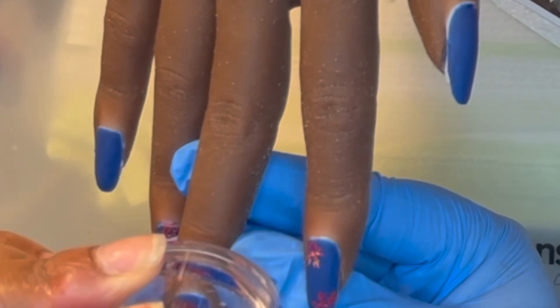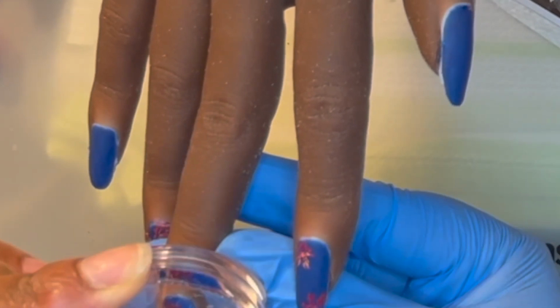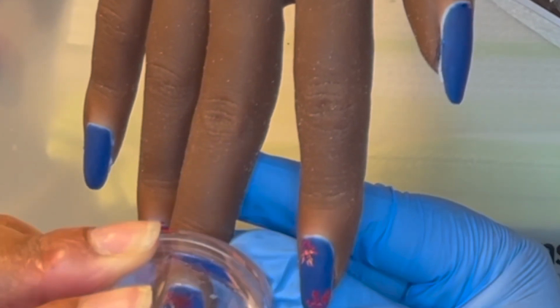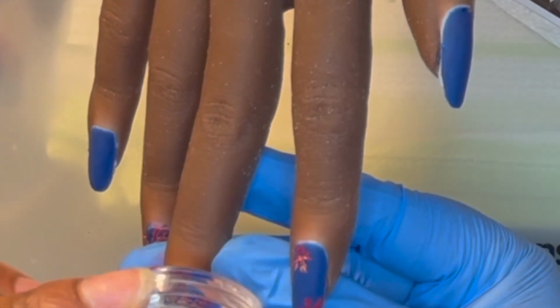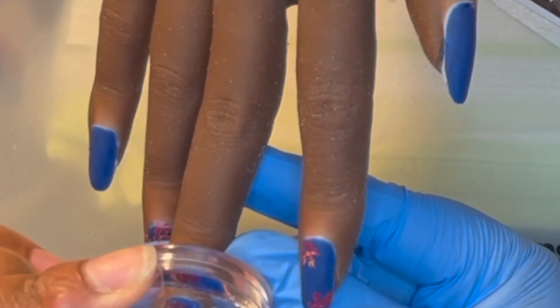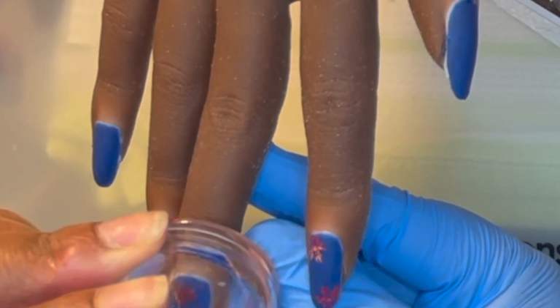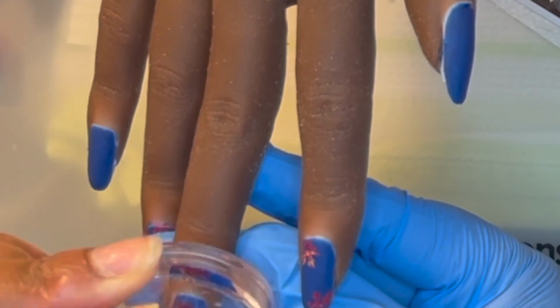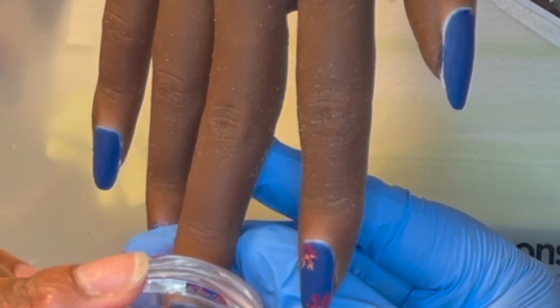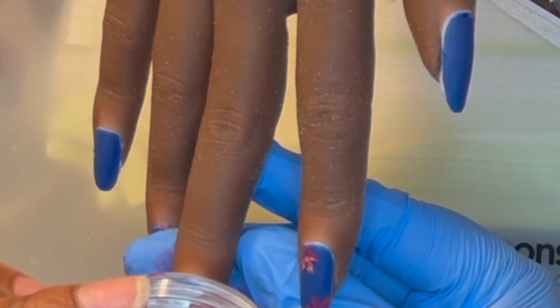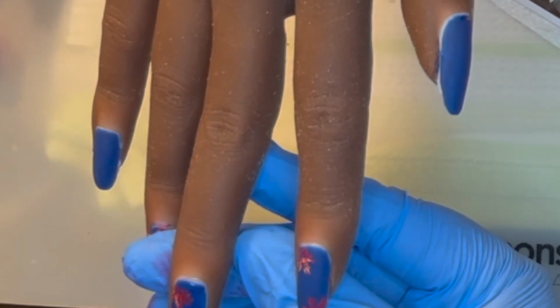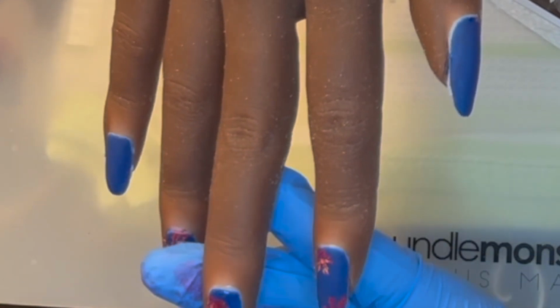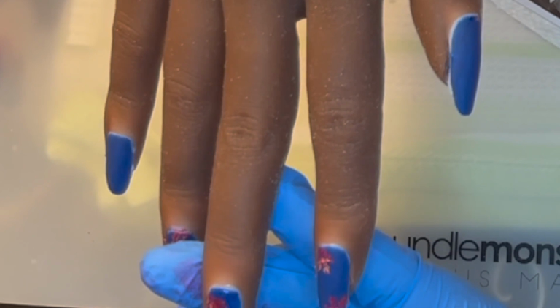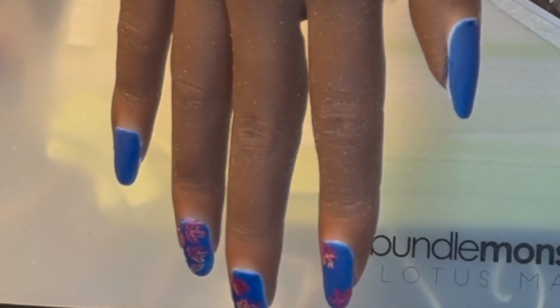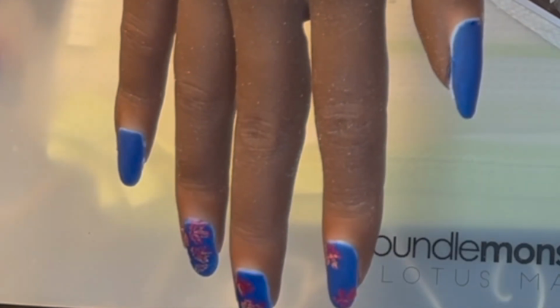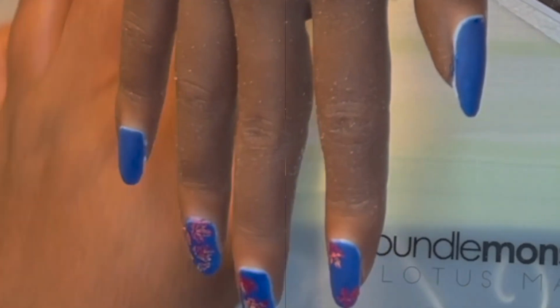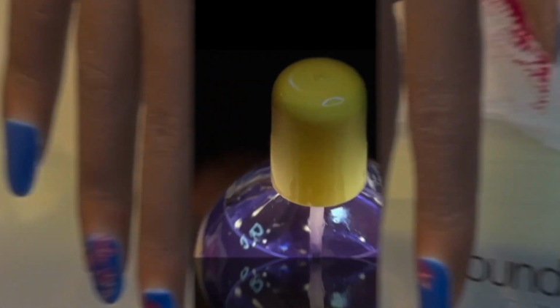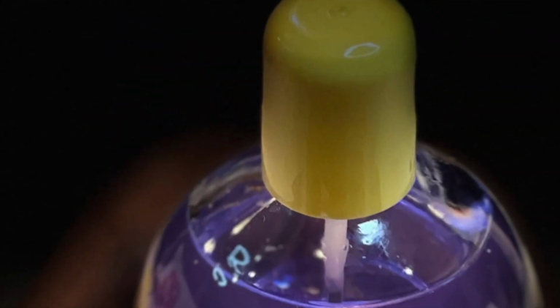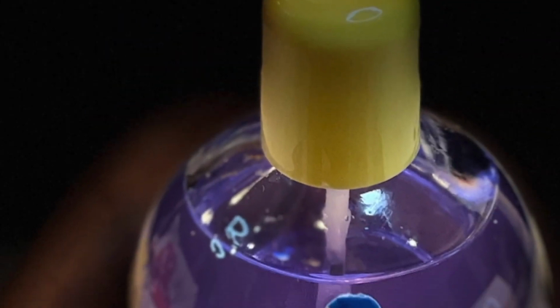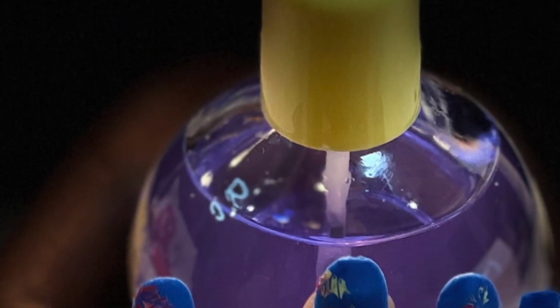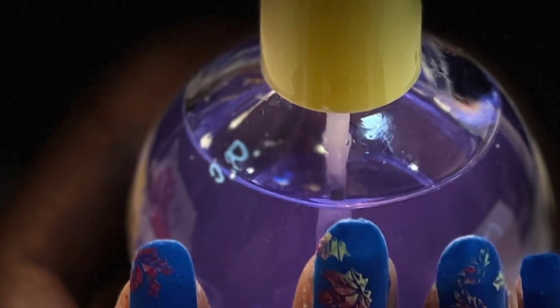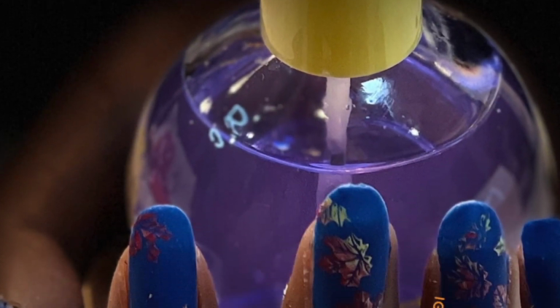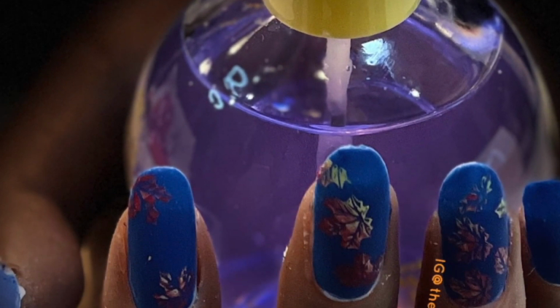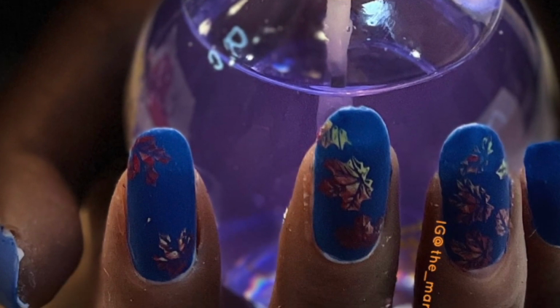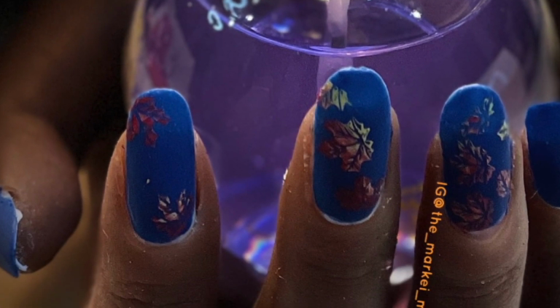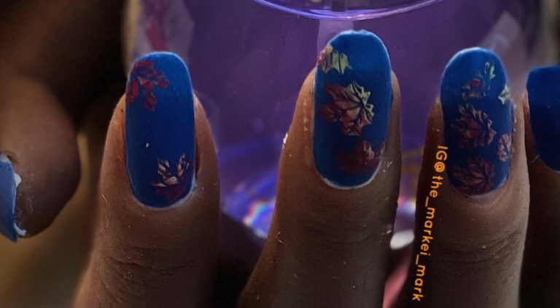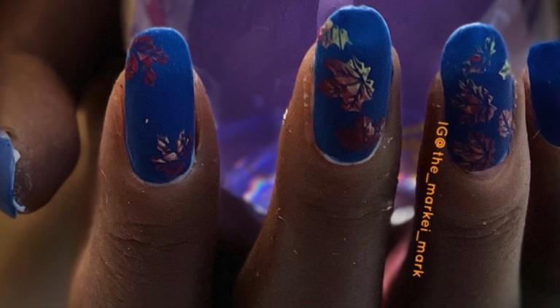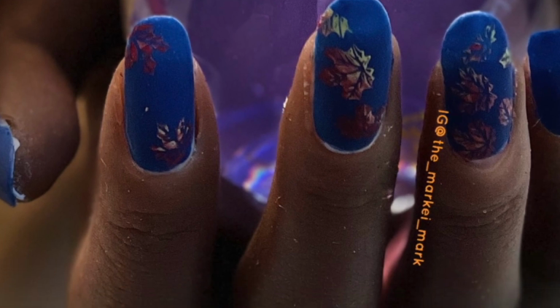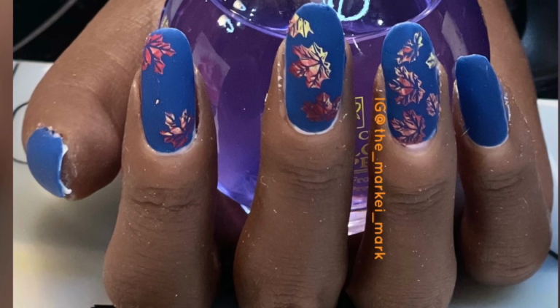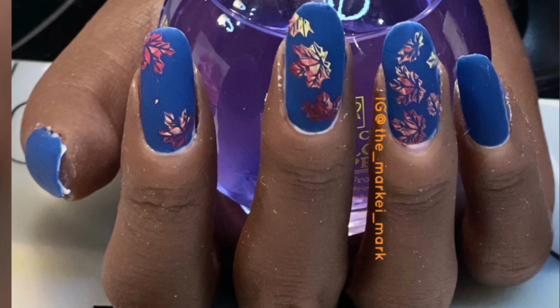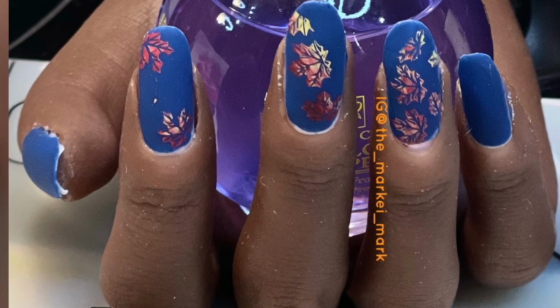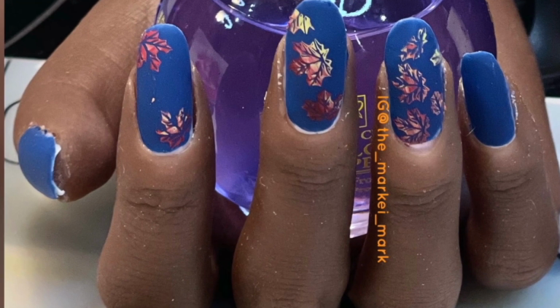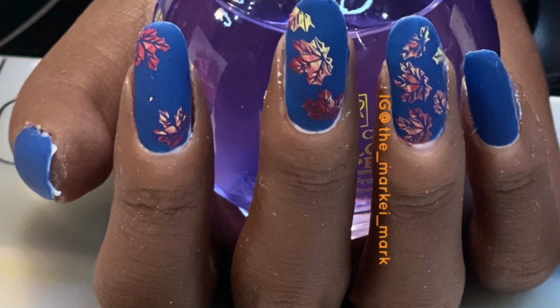Let's link up in the comment section — let me know your thoughts on the video and if you've tried this practice hand, what do you think of it? Paint that like button, cure that subscribe button, and of course, Marky Mark out.